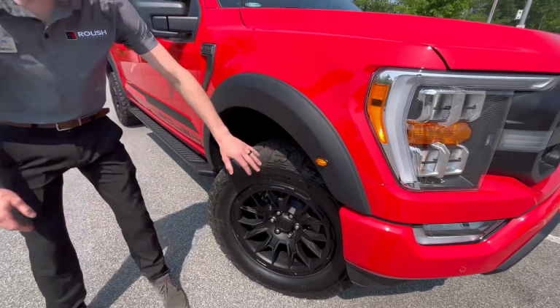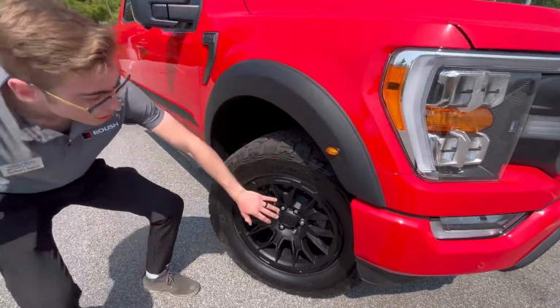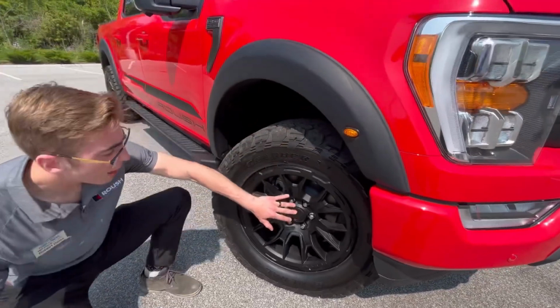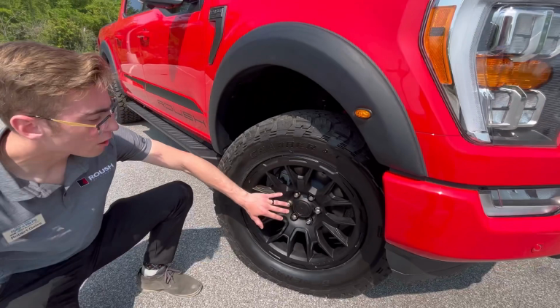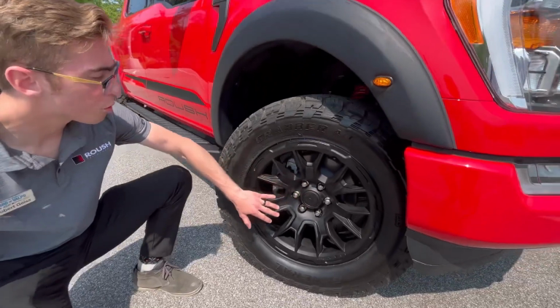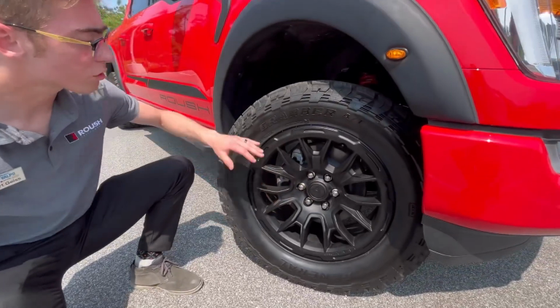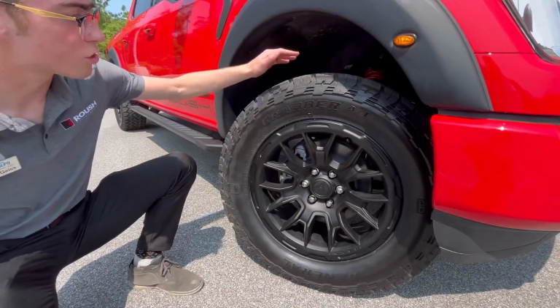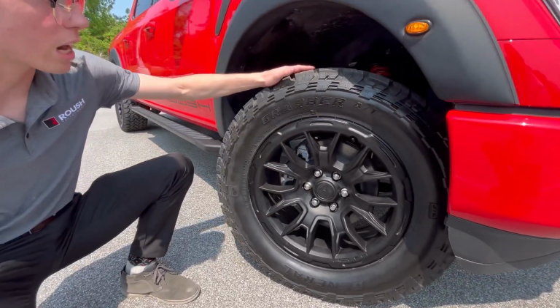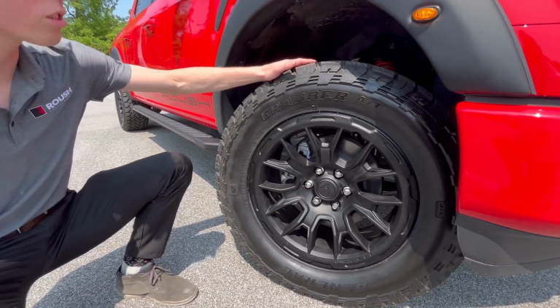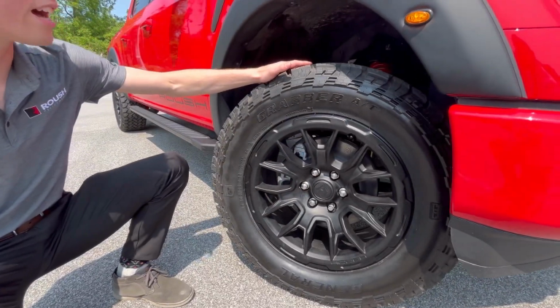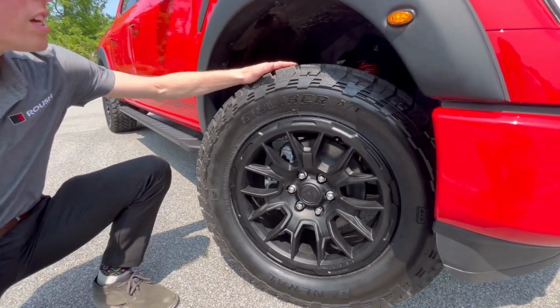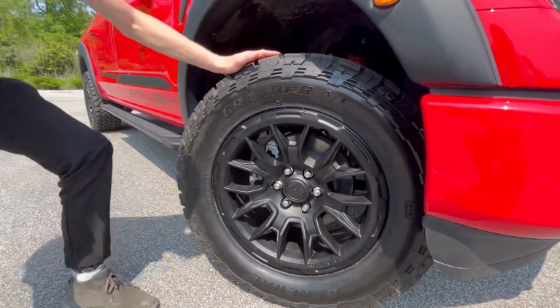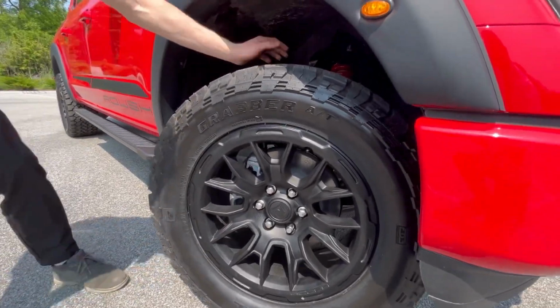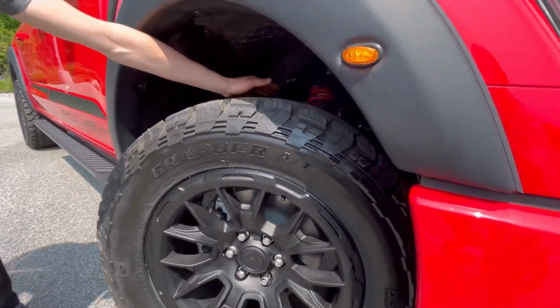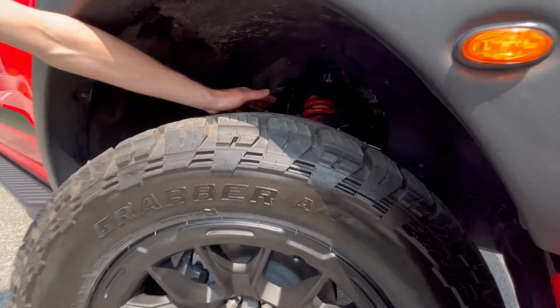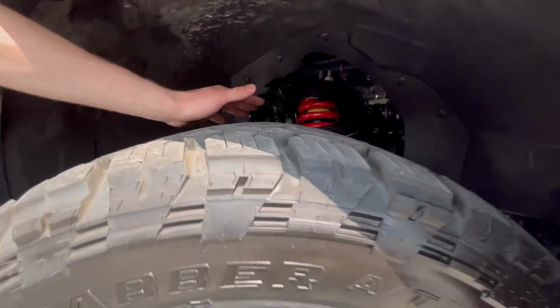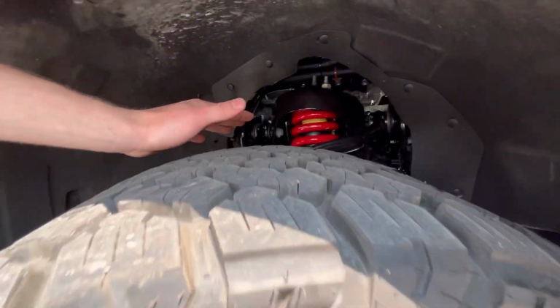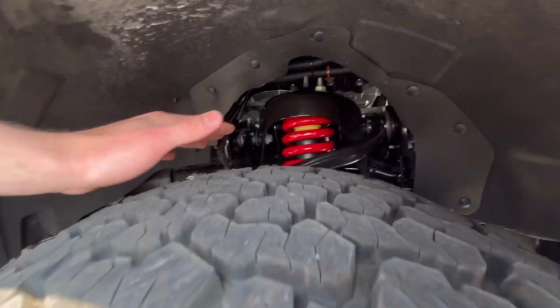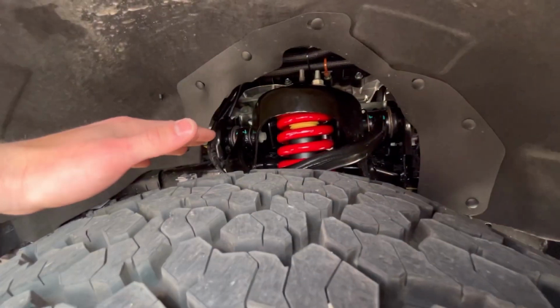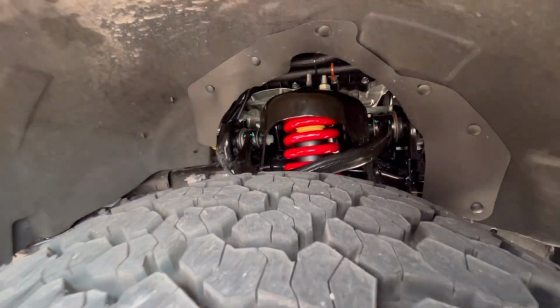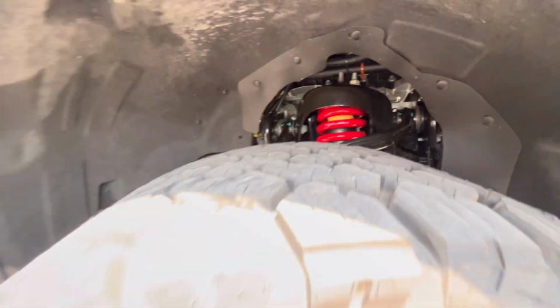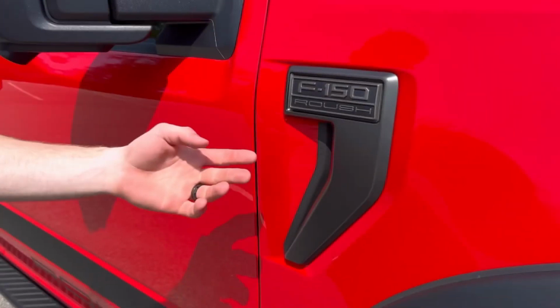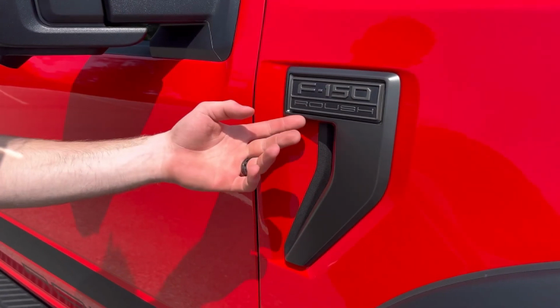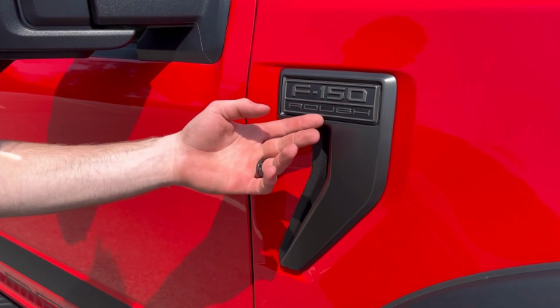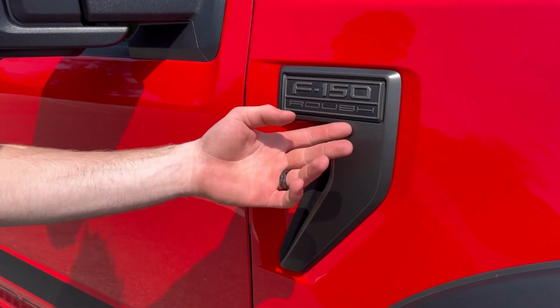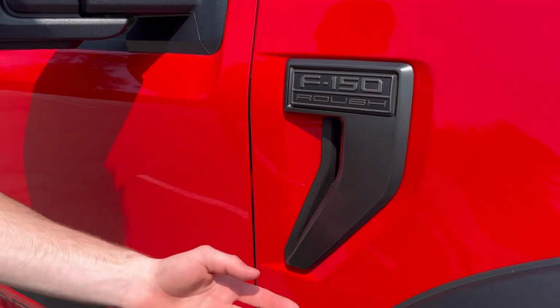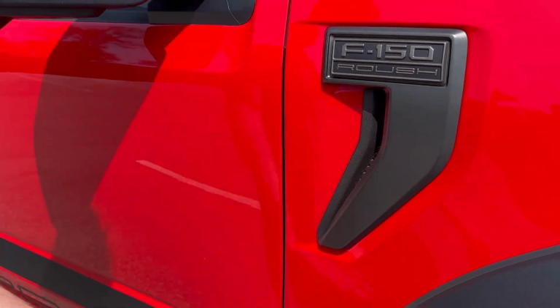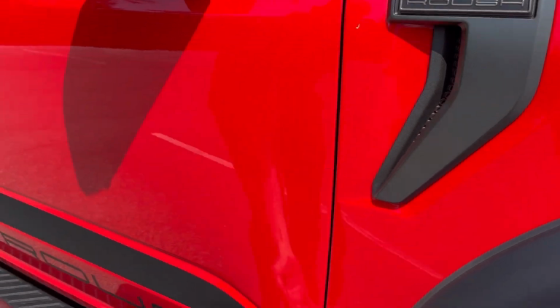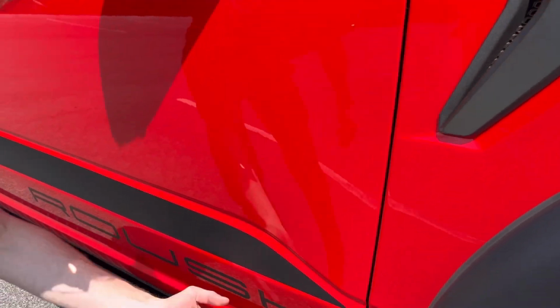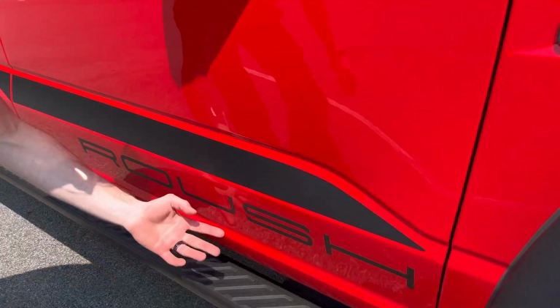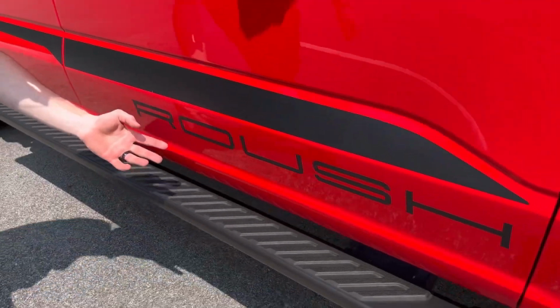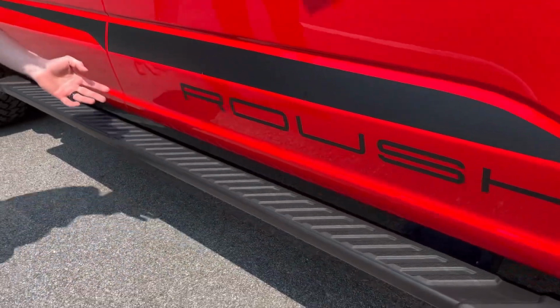20-inch matte black Roush wheels wrapped in General Grabber all-terrain tires, as well as Roush's coil-over suspension system that's going to level out the truck. Also, Roush badging on your fender, heat extractor, as well as a Roush banner across the entire side of the truck.